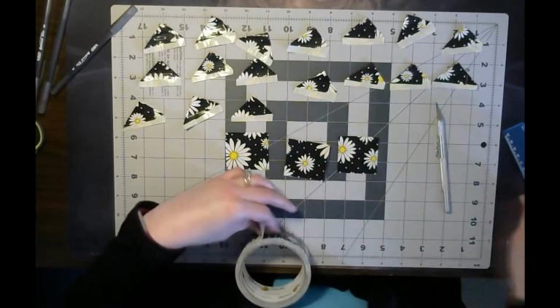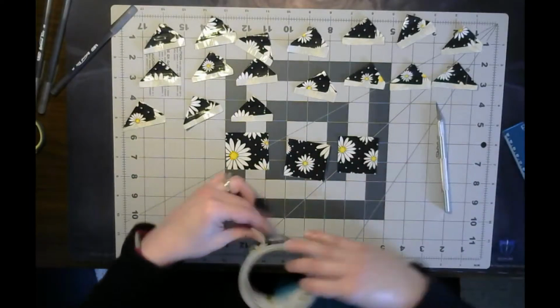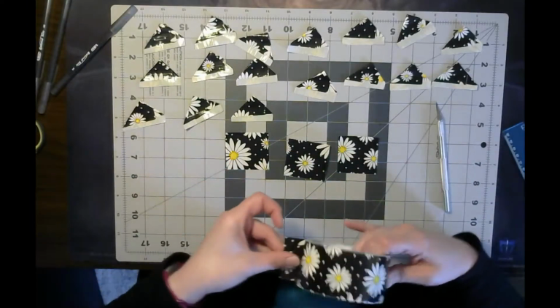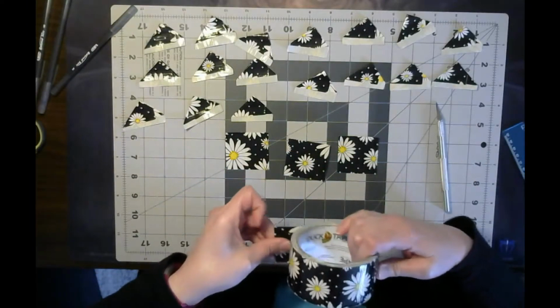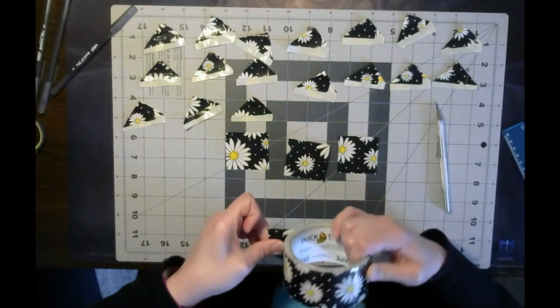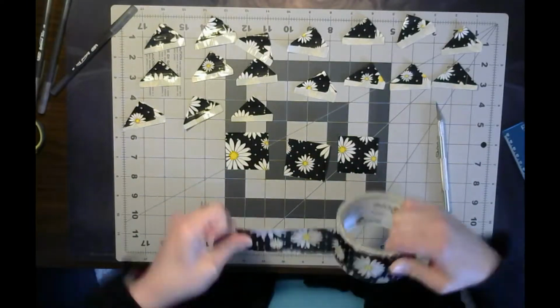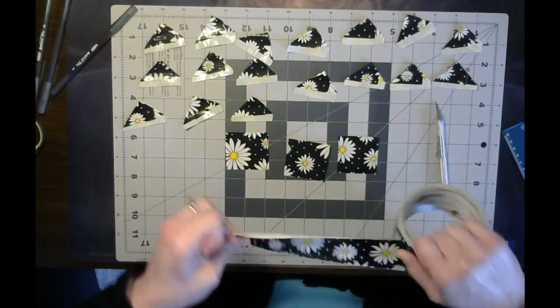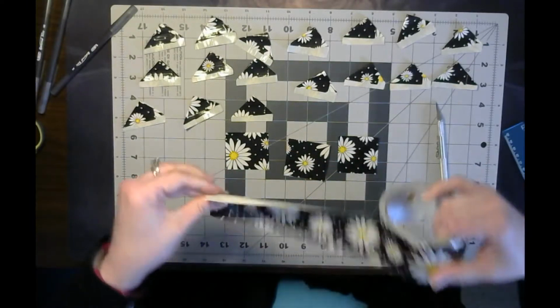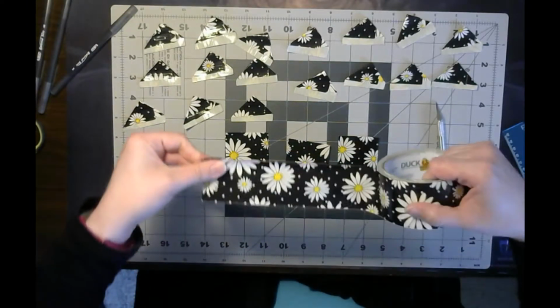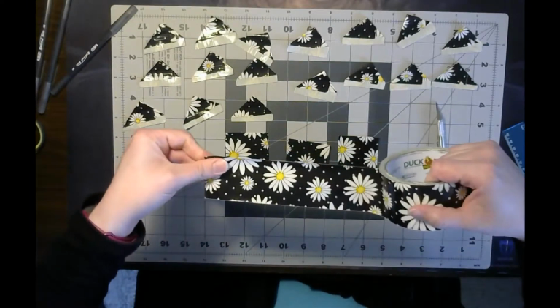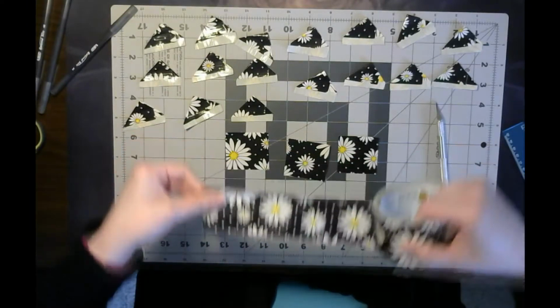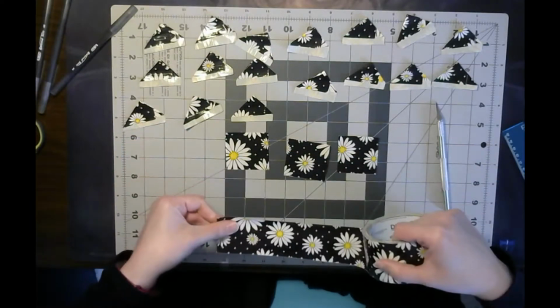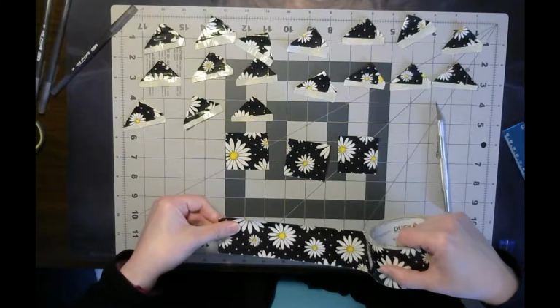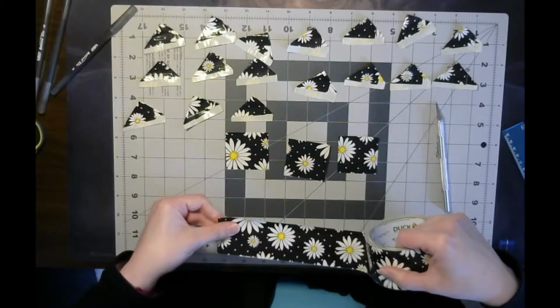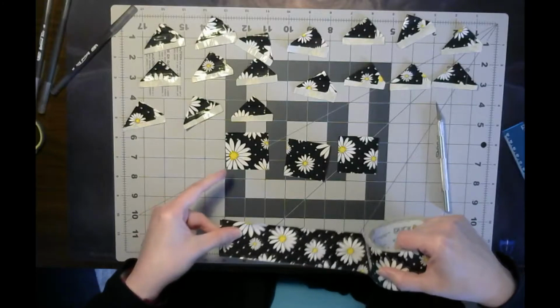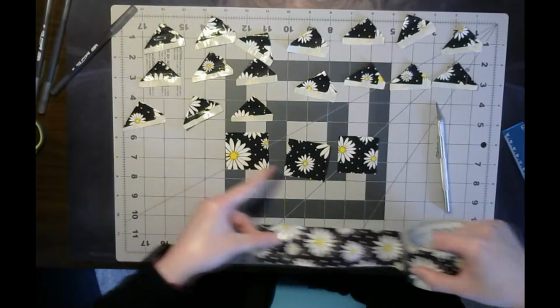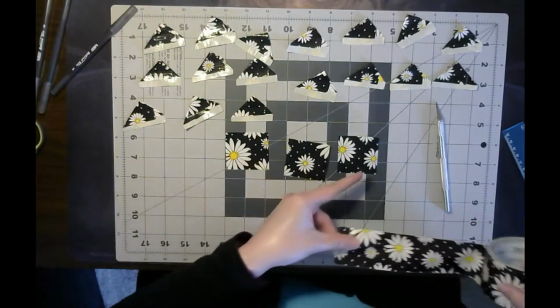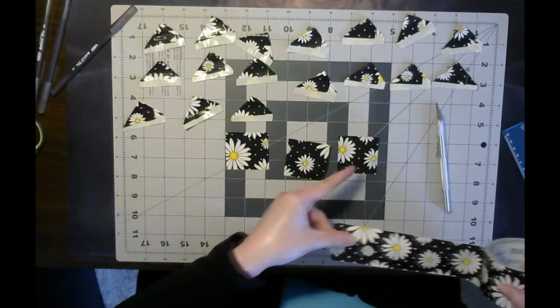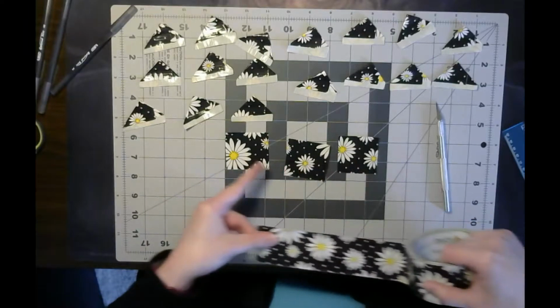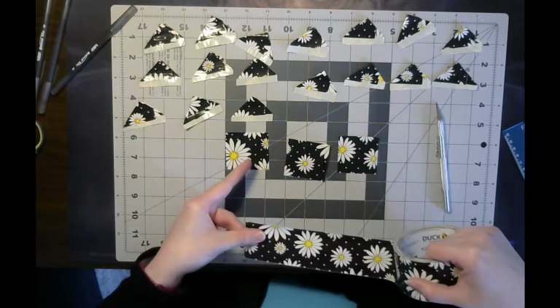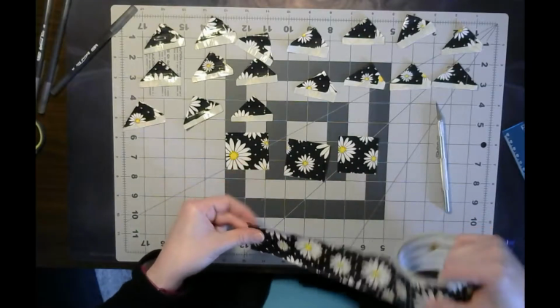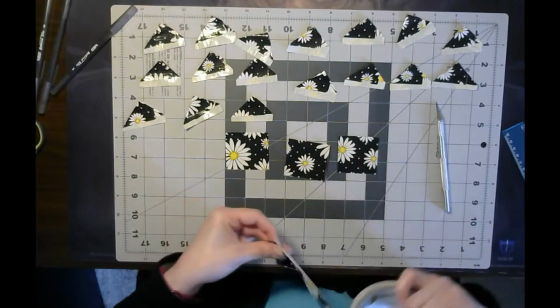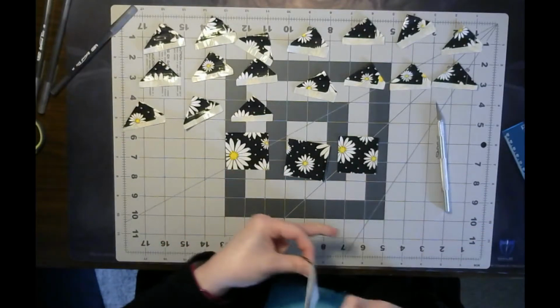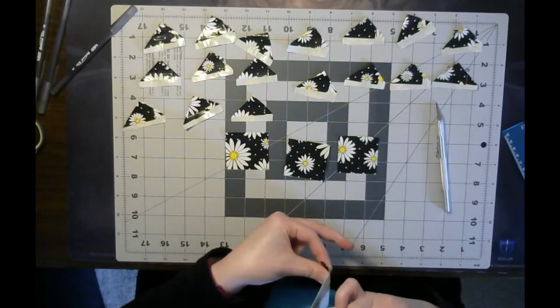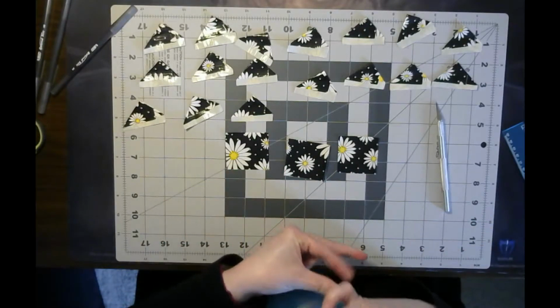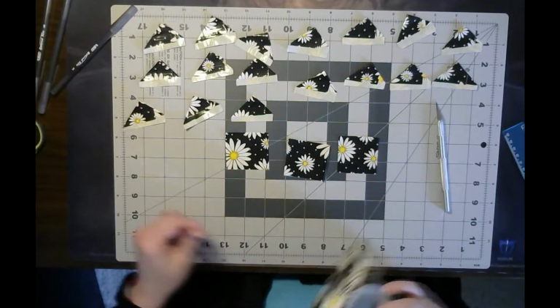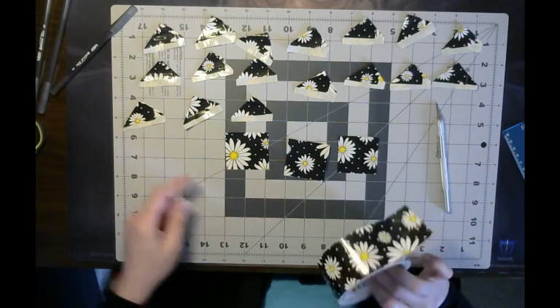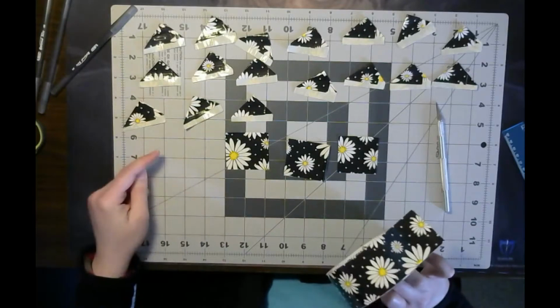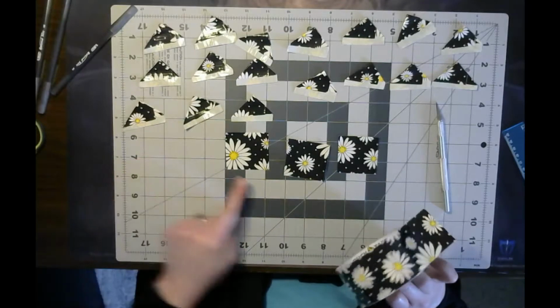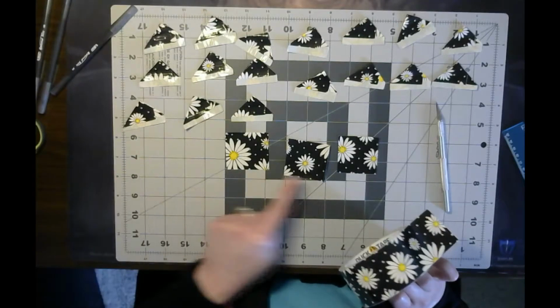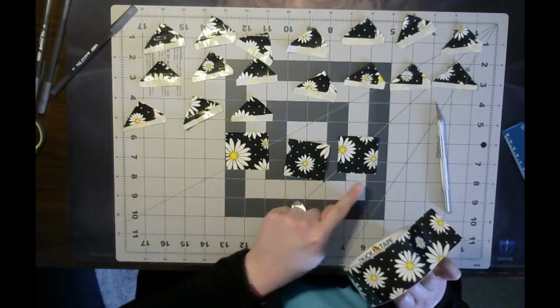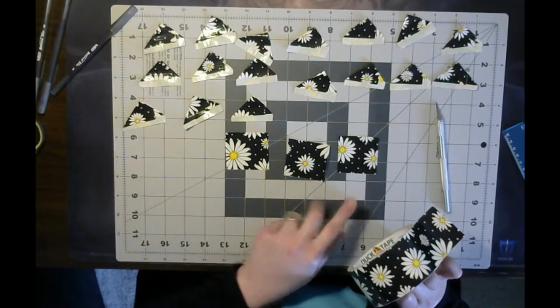Either one will work. If you're just using scissors, the big thing is you want to make sure you have approximately two inches - again, doesn't have to be perfect, just so that you have enough to work with. So you'll stretch out your duct tape, place it down, and slice it up into about 20 of these squares.